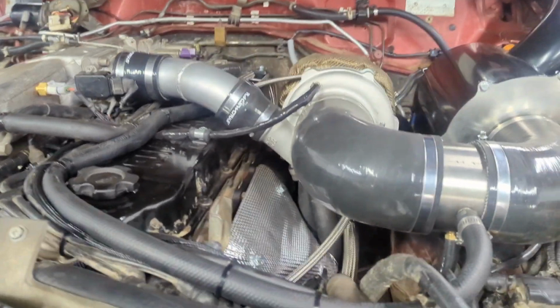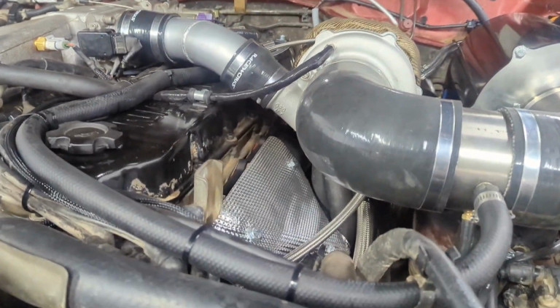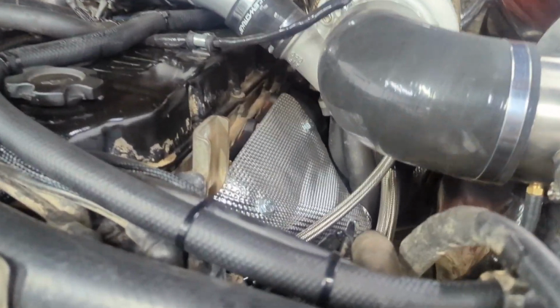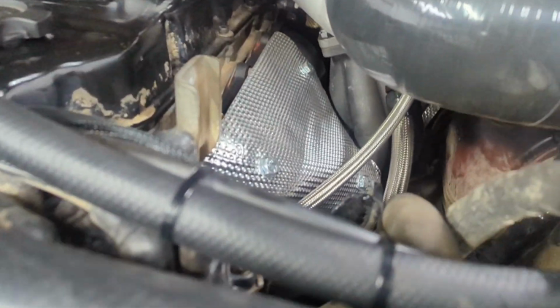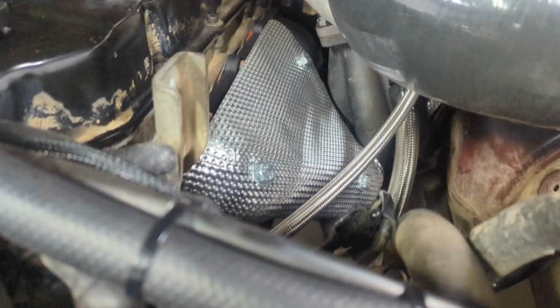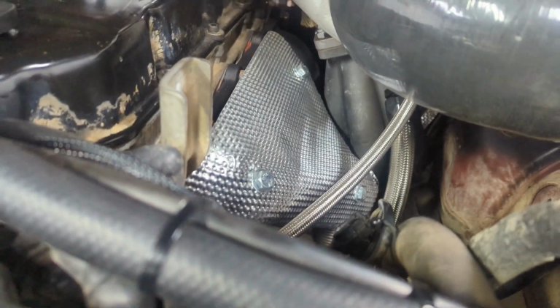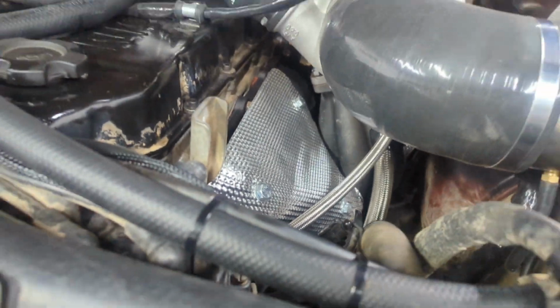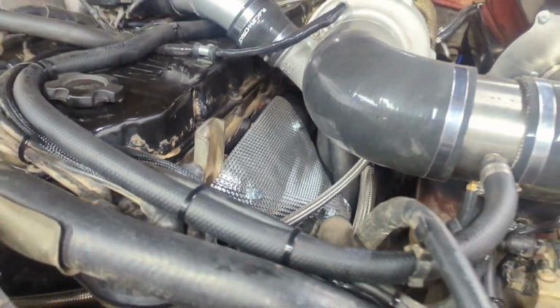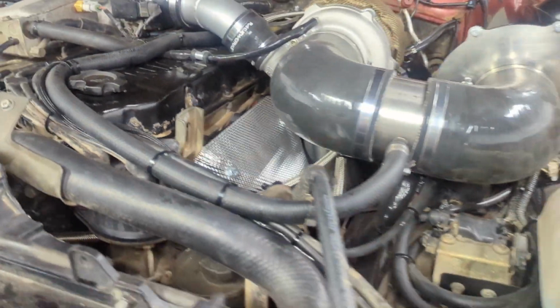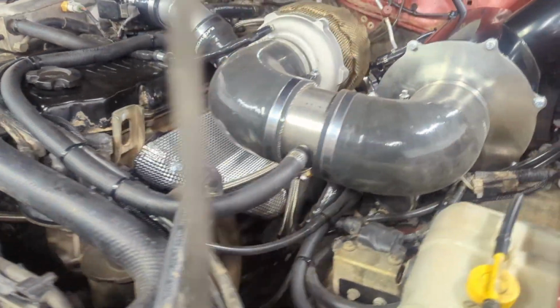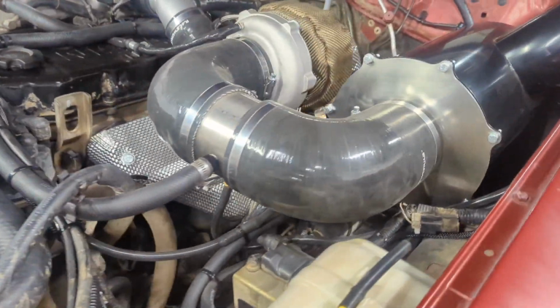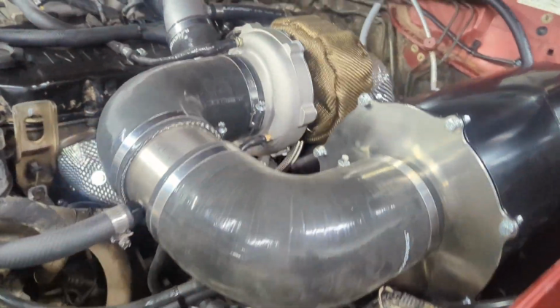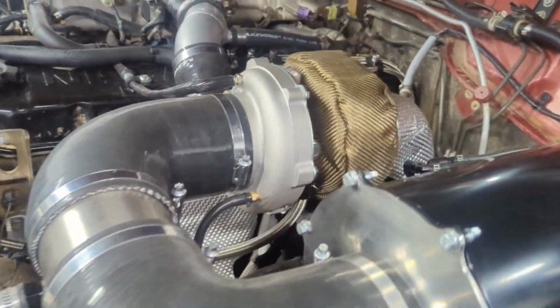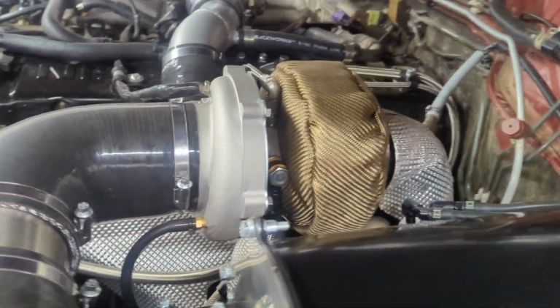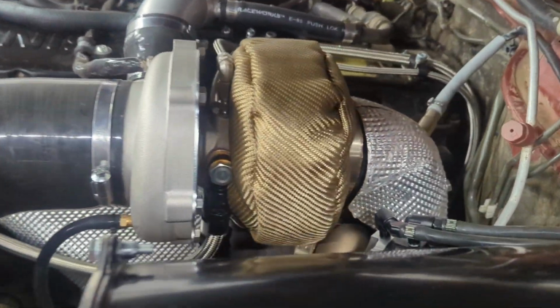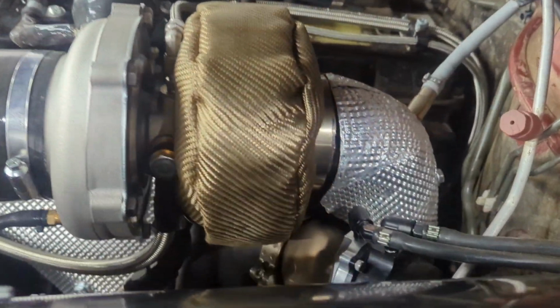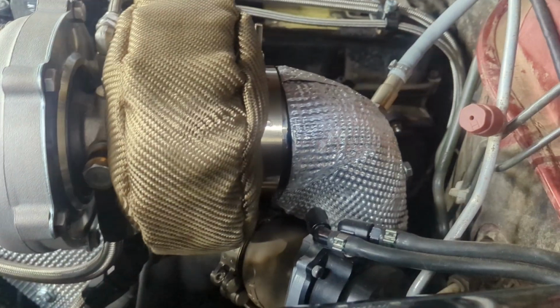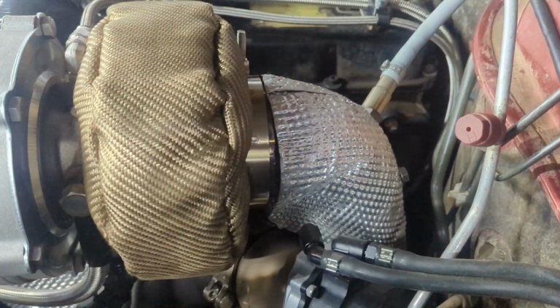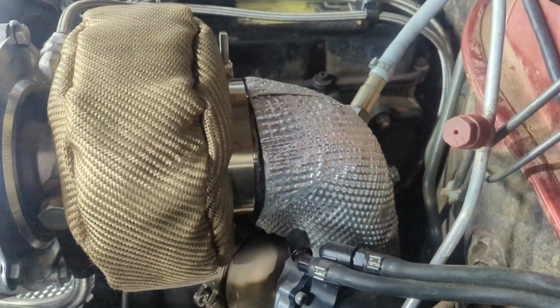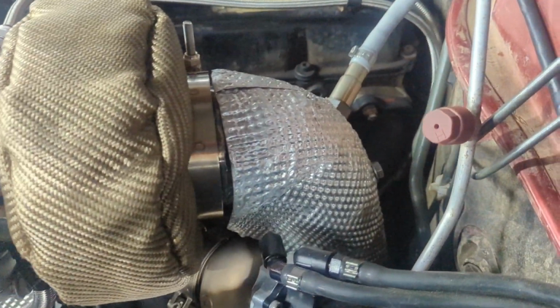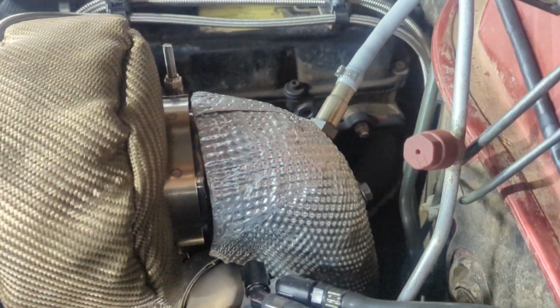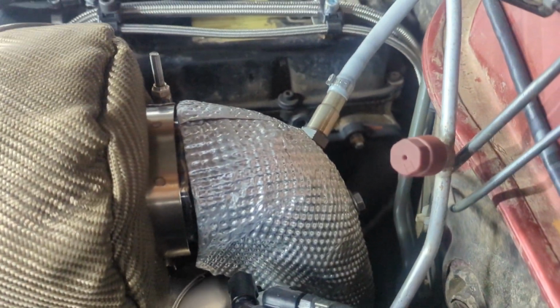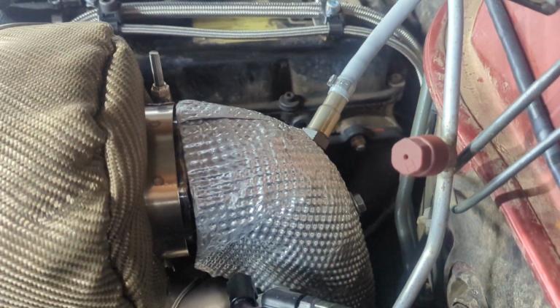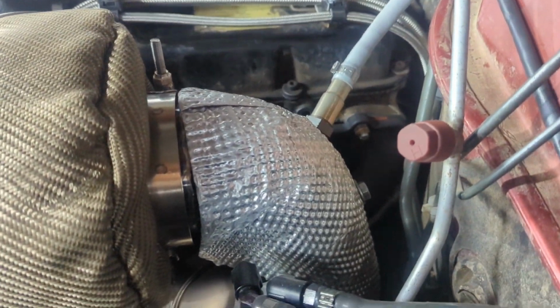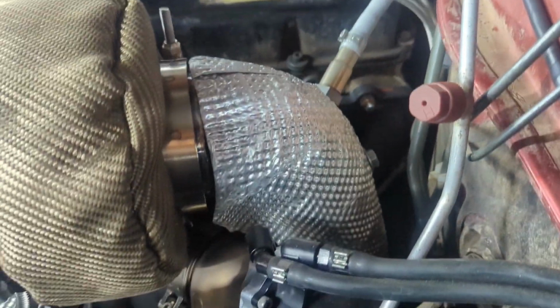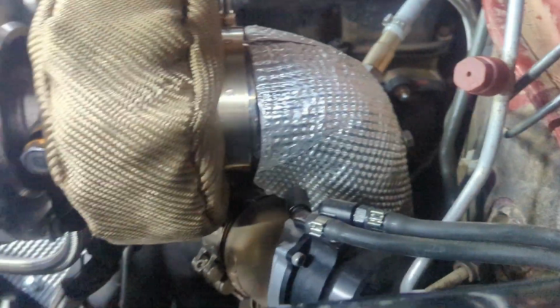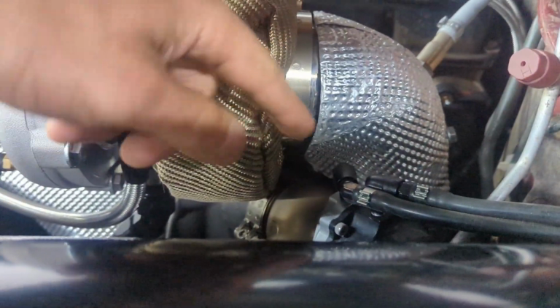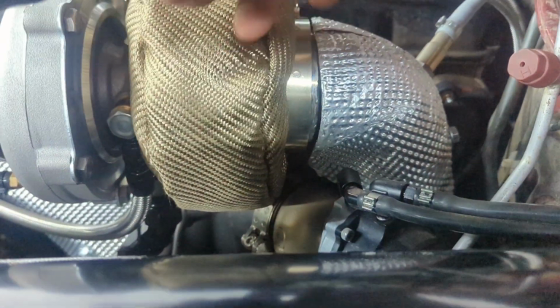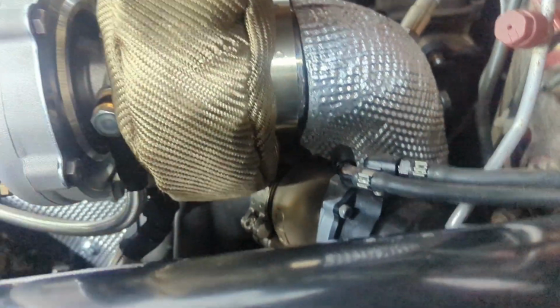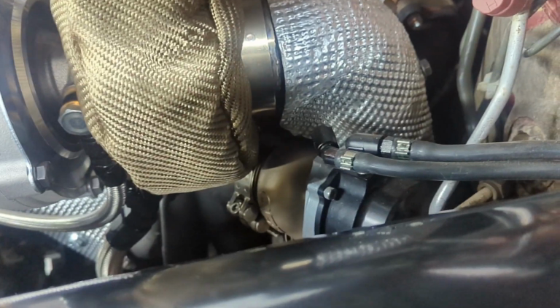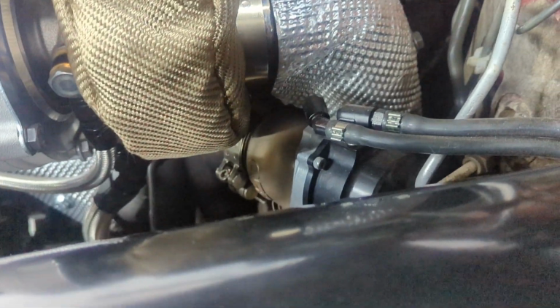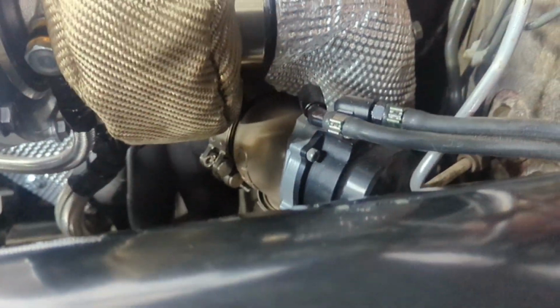Another good thing here is you can see all the heat shielding that's been put in. There's a bit of extra time and effort involved in doing it, but it just makes for a much neater job. As you can see, it's all formed around the dump pipe and goes all the way down.